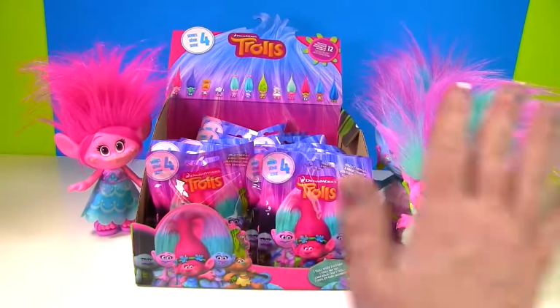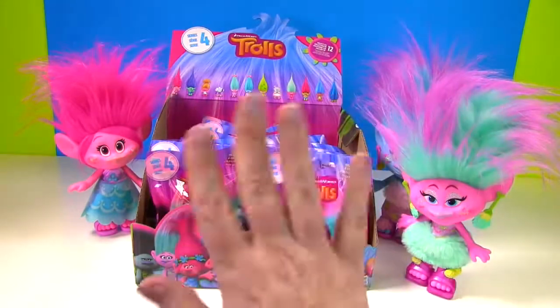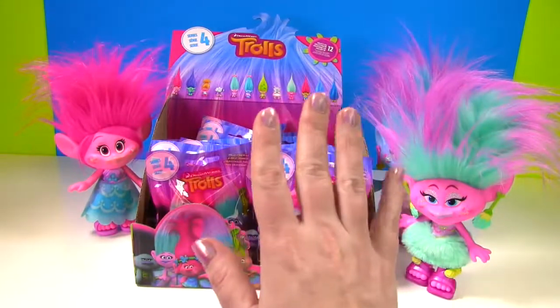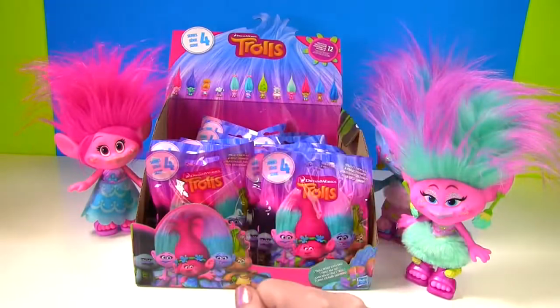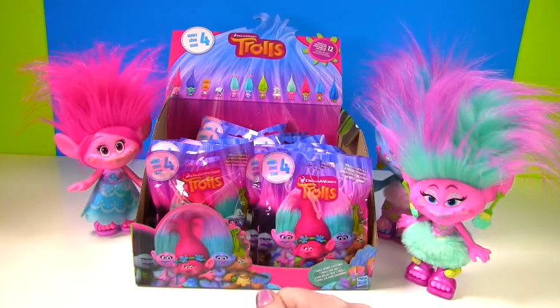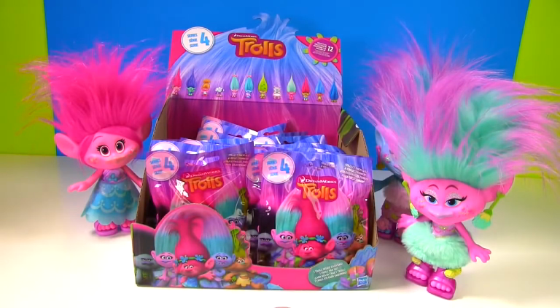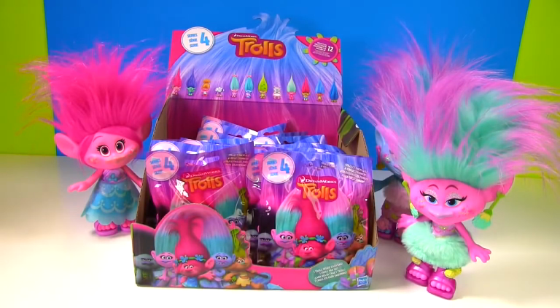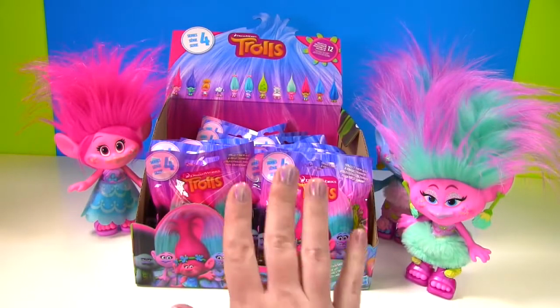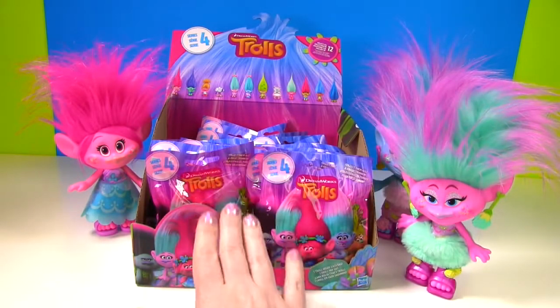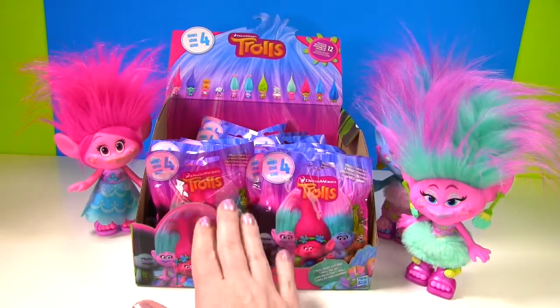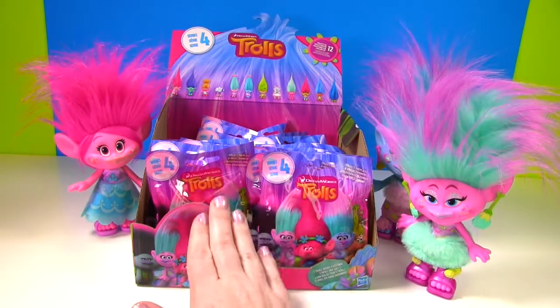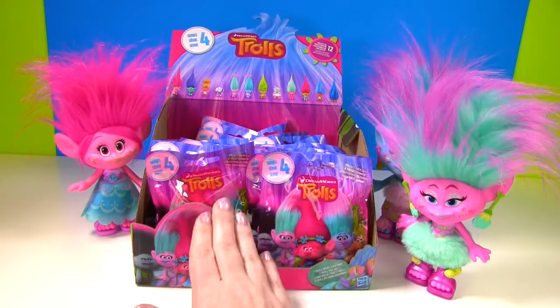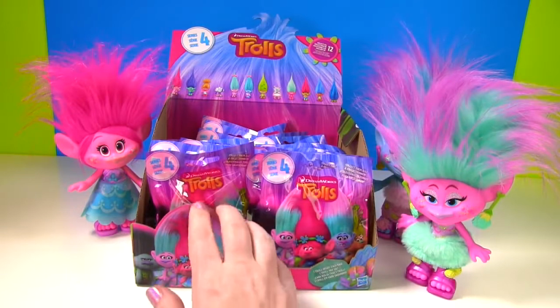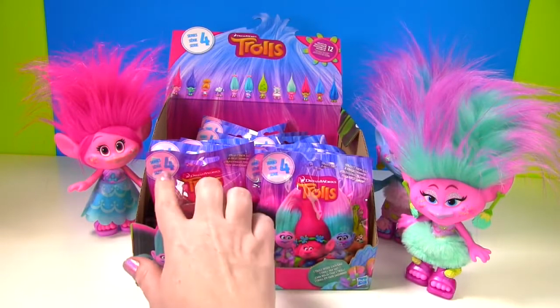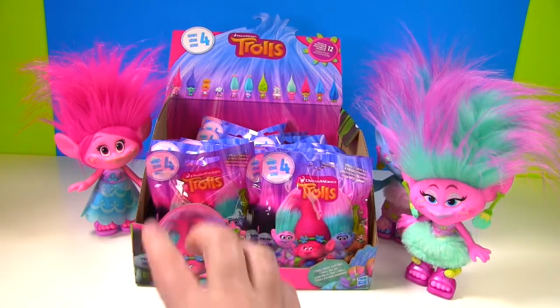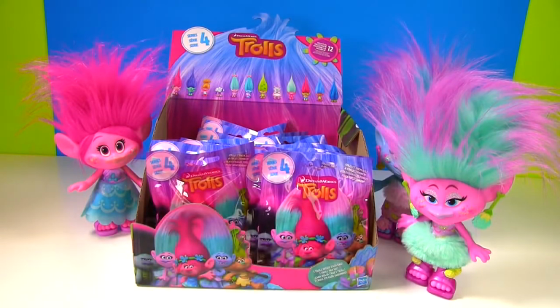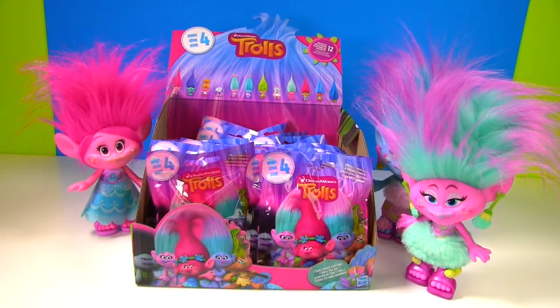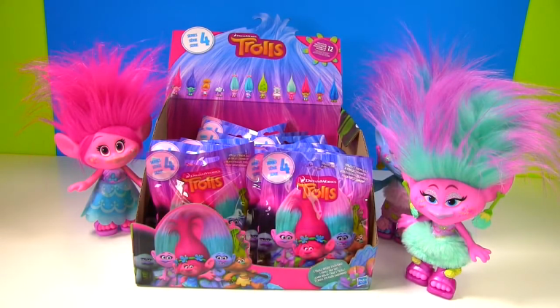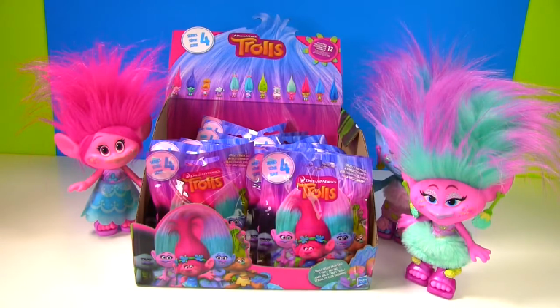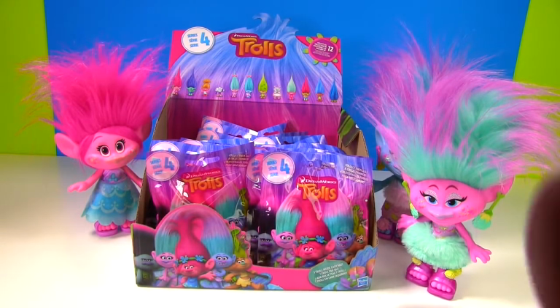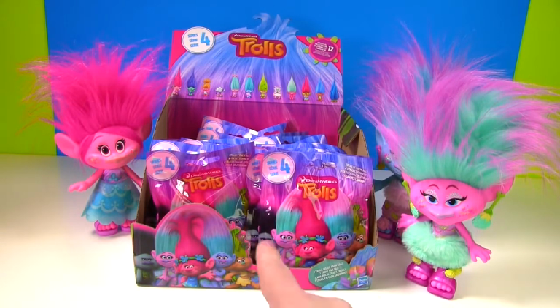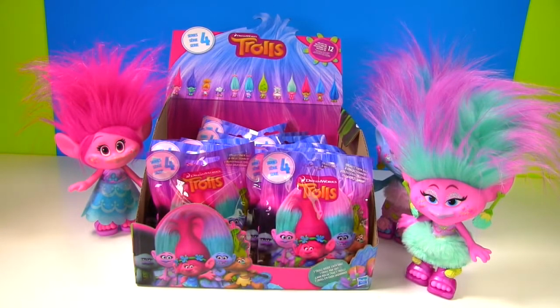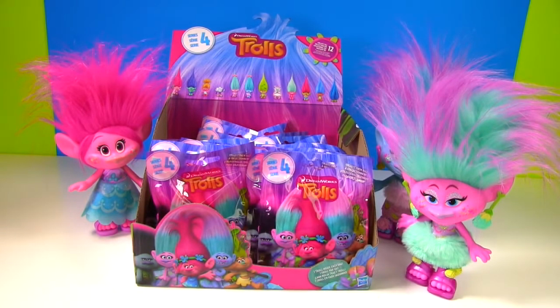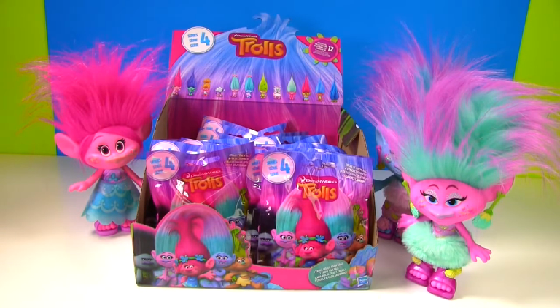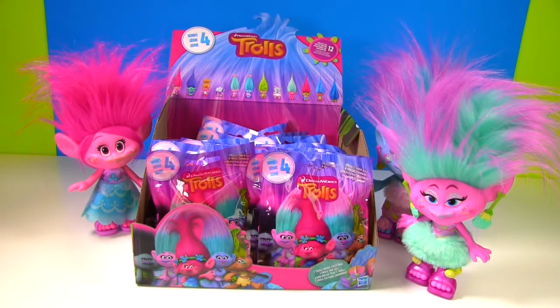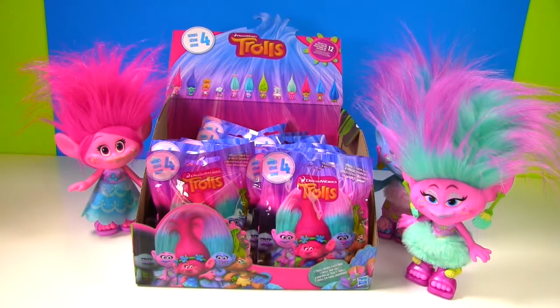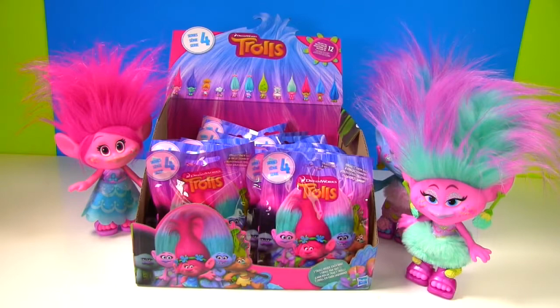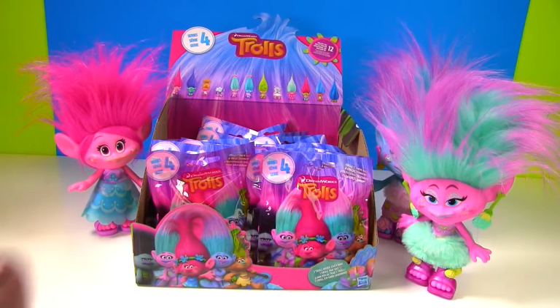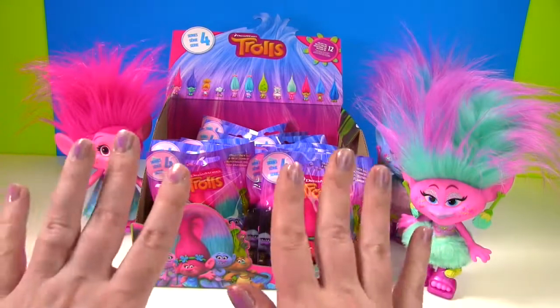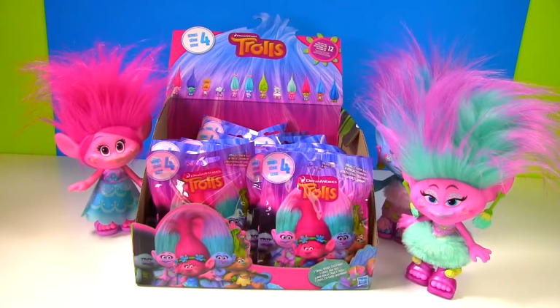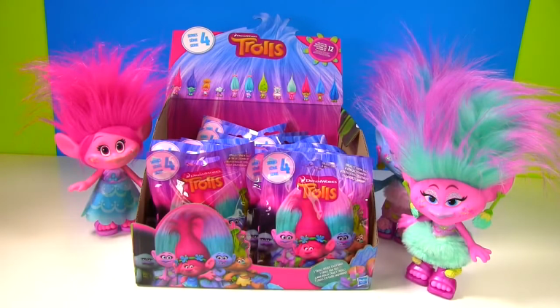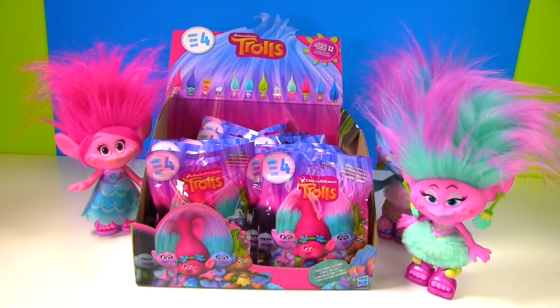Hi everyone. Welcome to the Fizzy Toy Show. Today we have a full case of the Trolls Series 4 bags and we're going to open them up until we have a full set. Well, hopefully we'll get a full set.